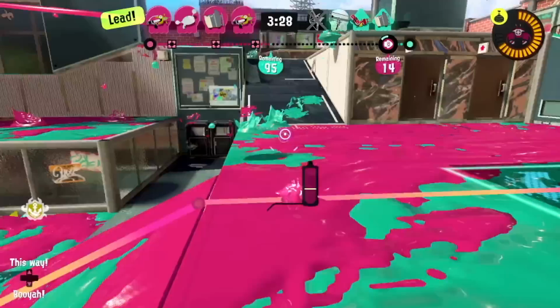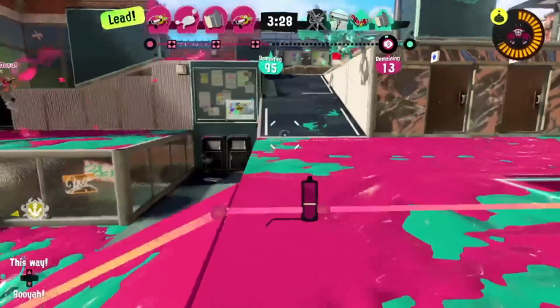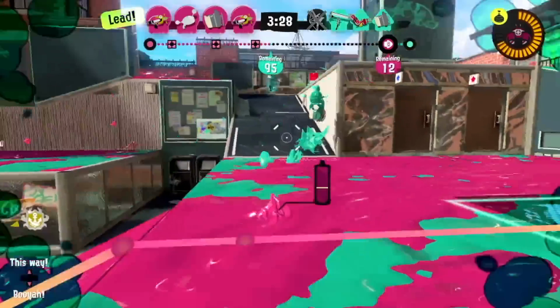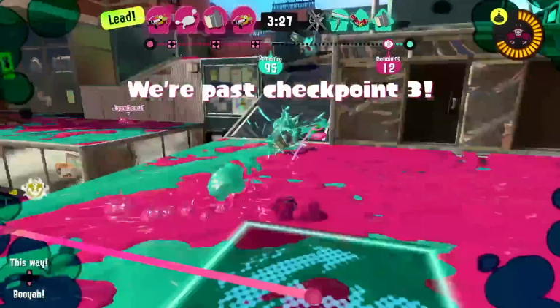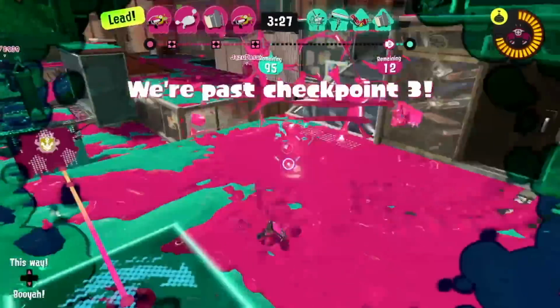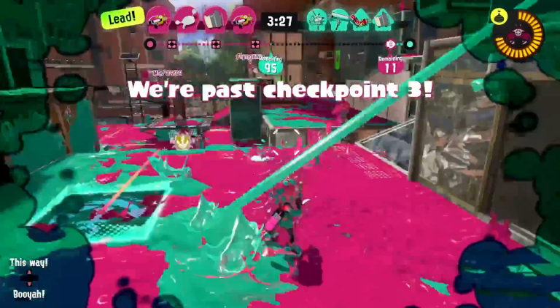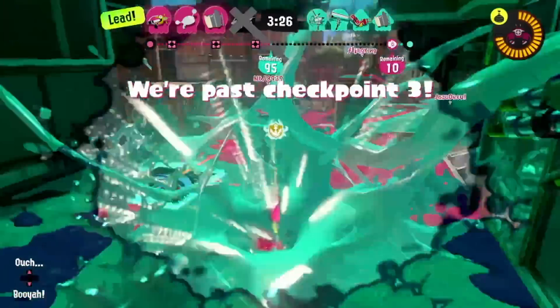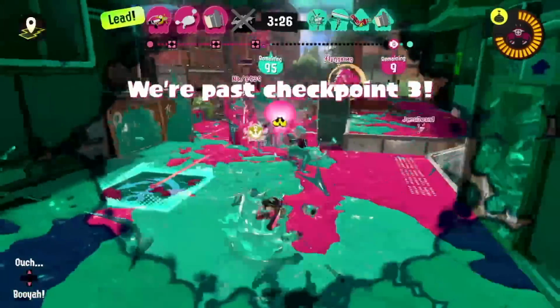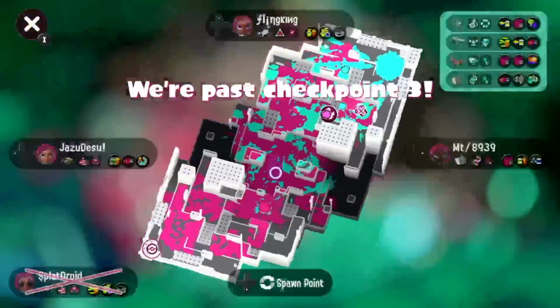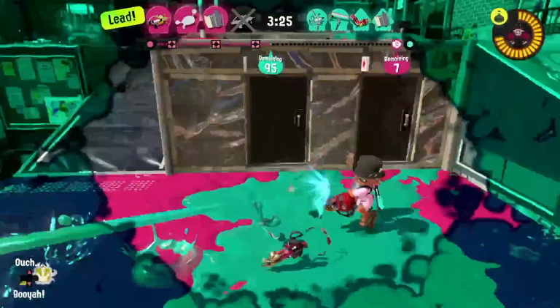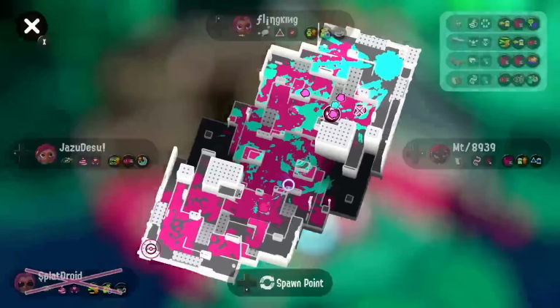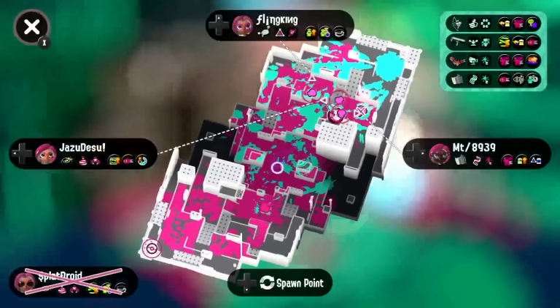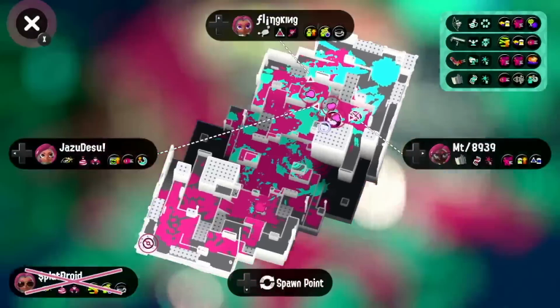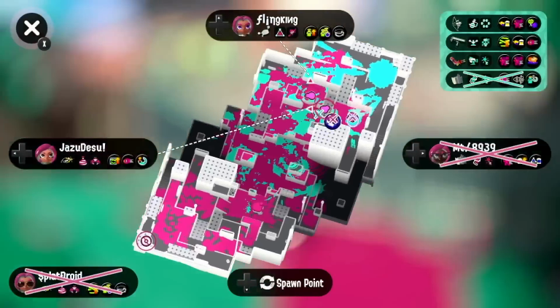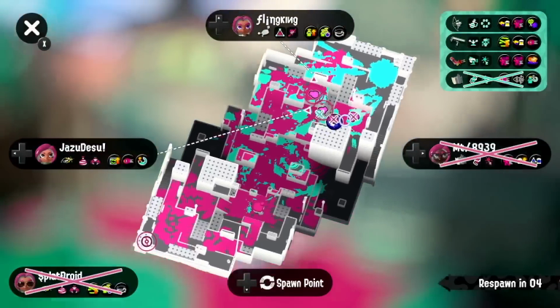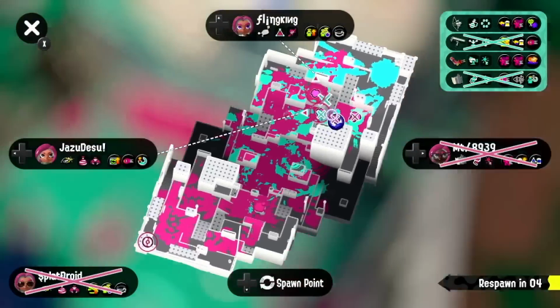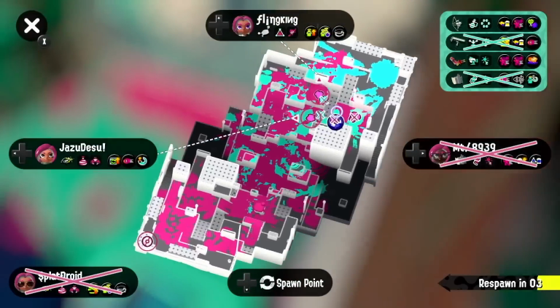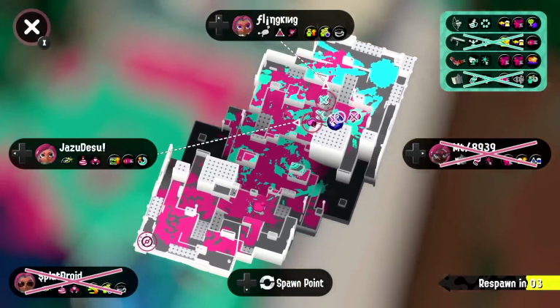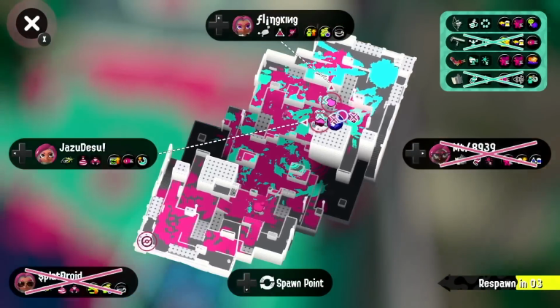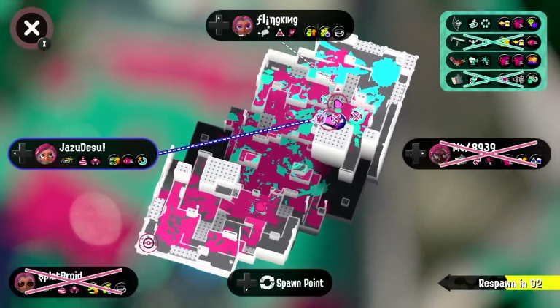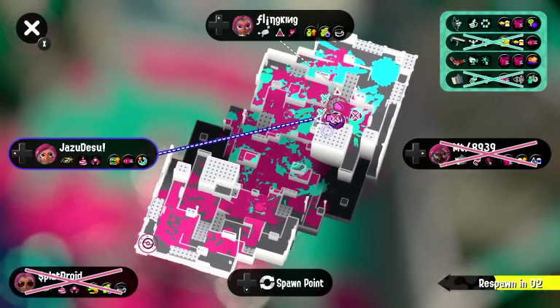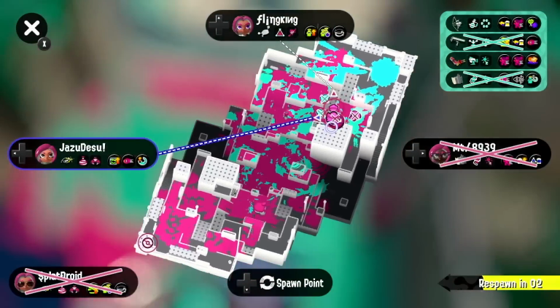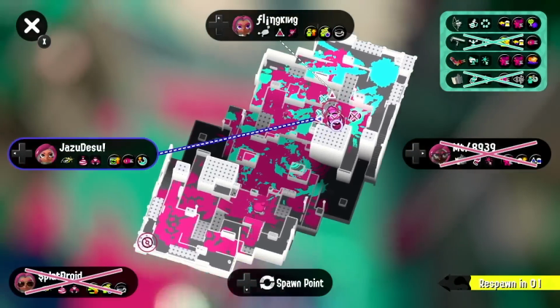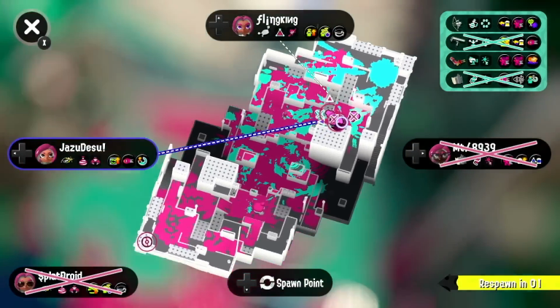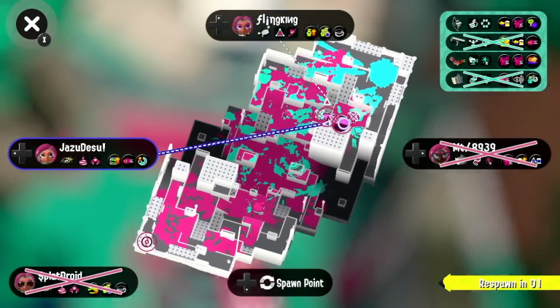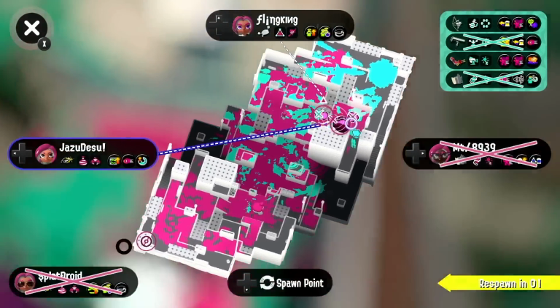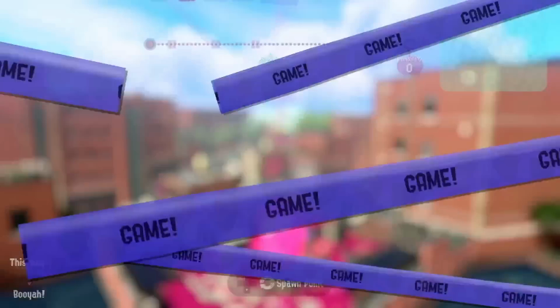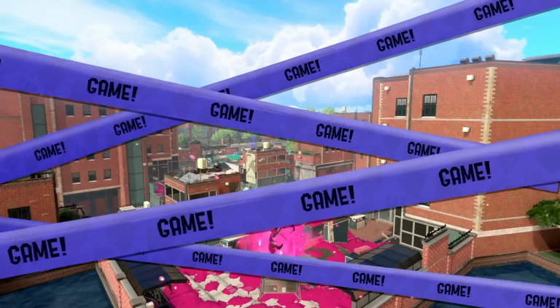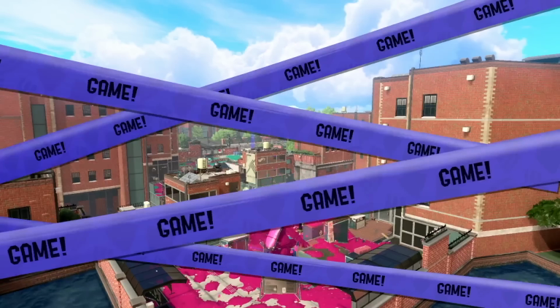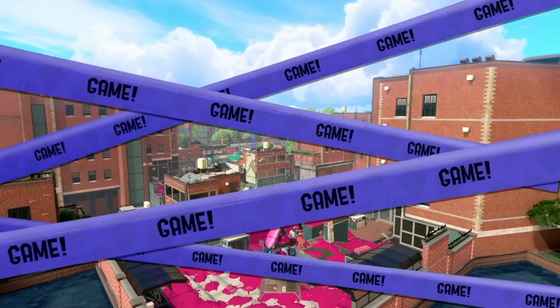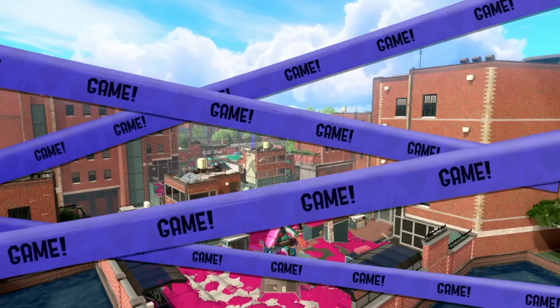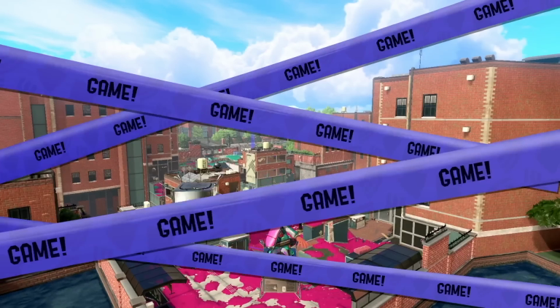Fixed an issue occurring when using the Splatana. If you perform a horizontal slash immediately after a charge slash, you perform two horizontal slashes instead of one, even though you only pressed the ZR button once.